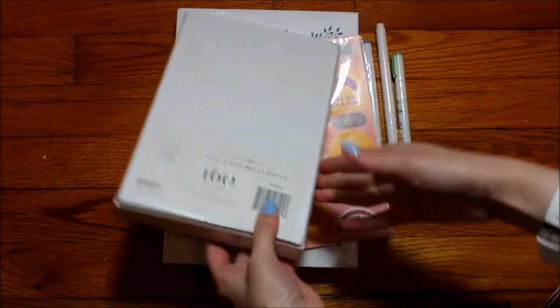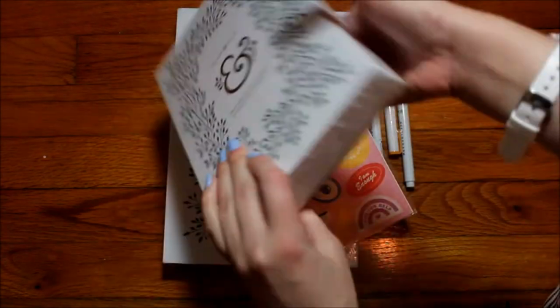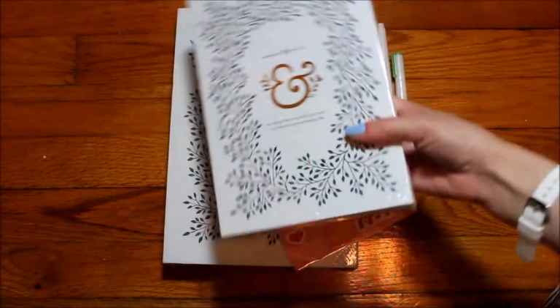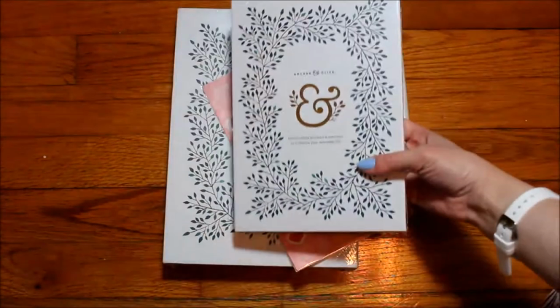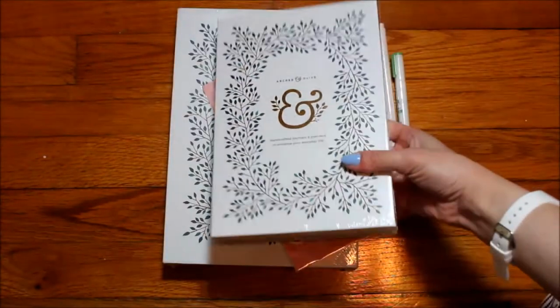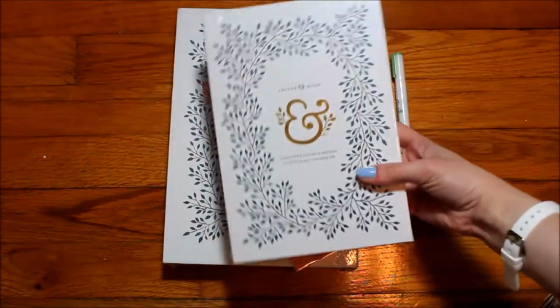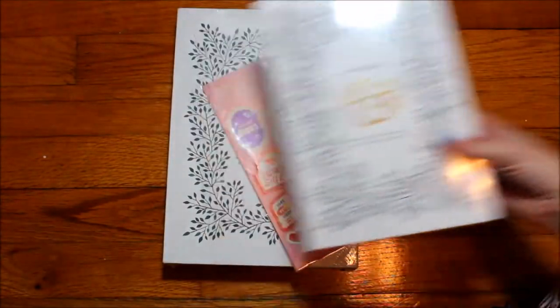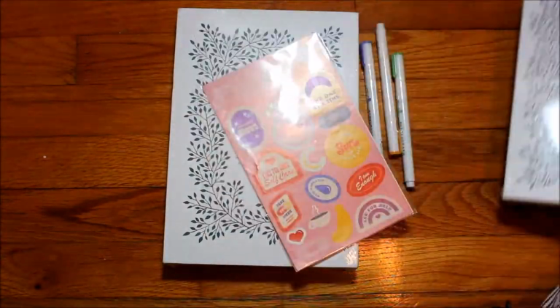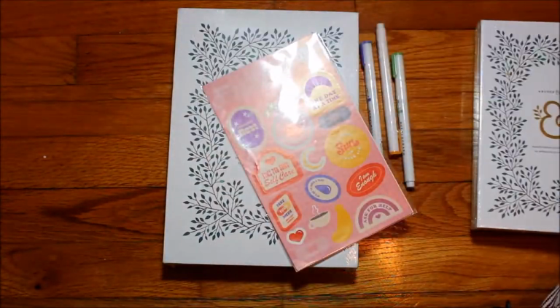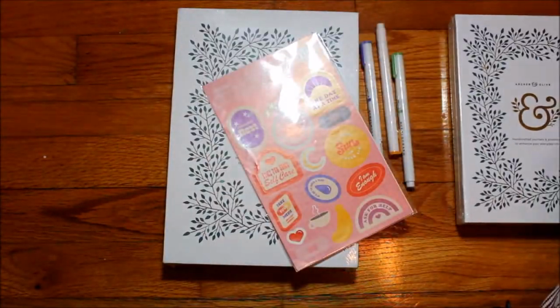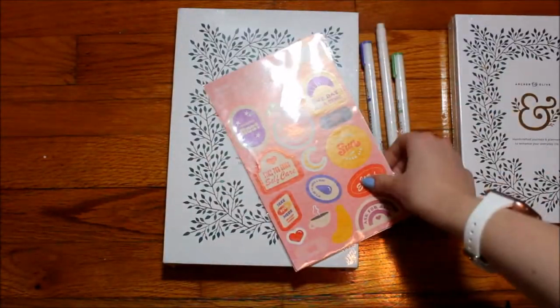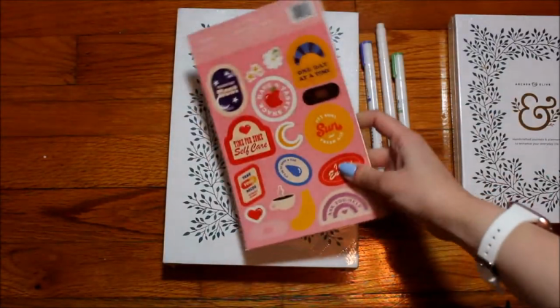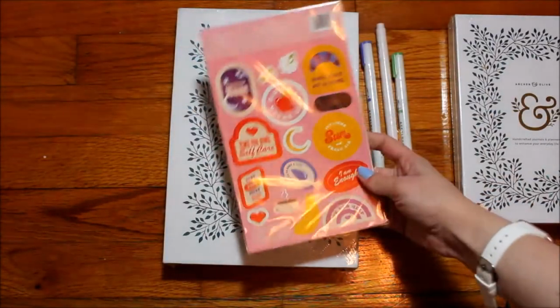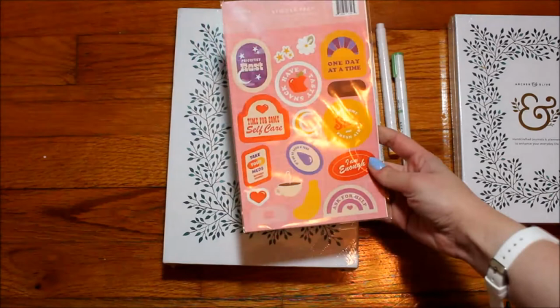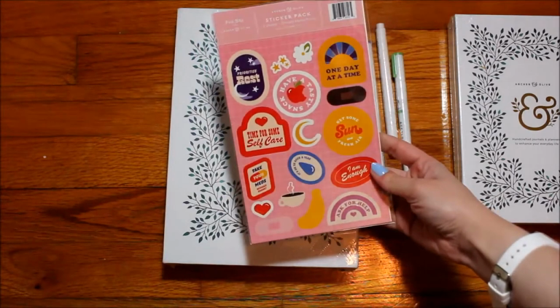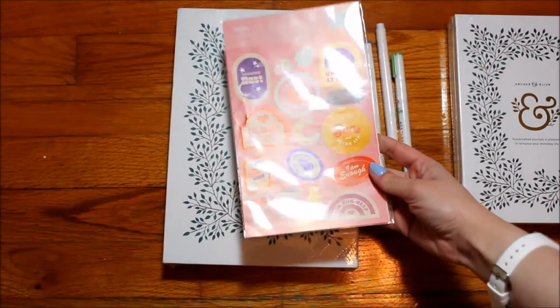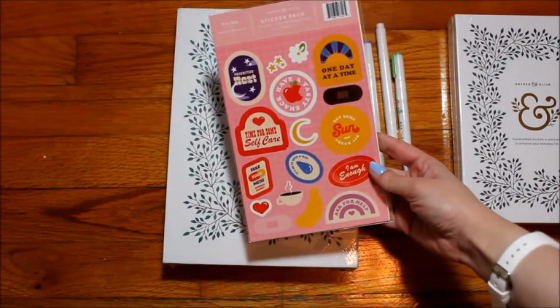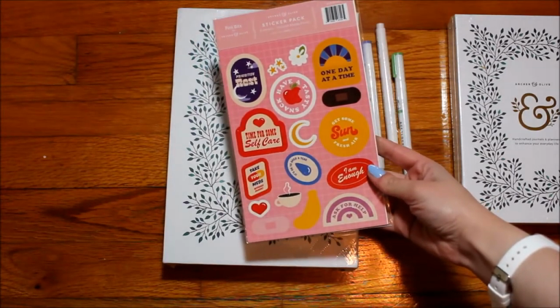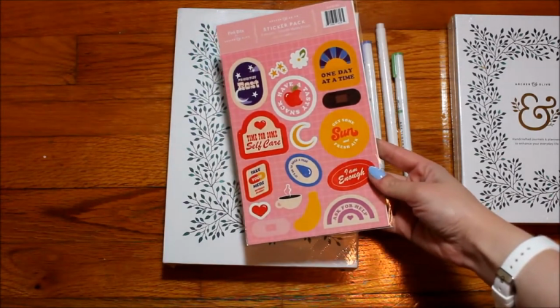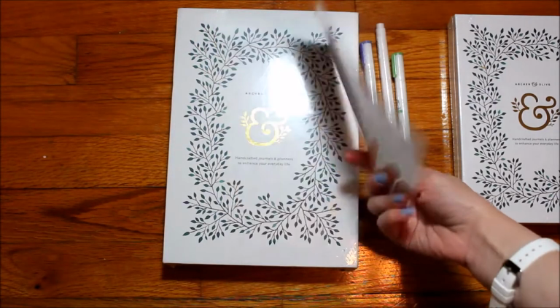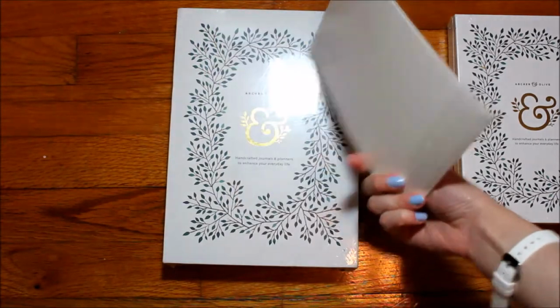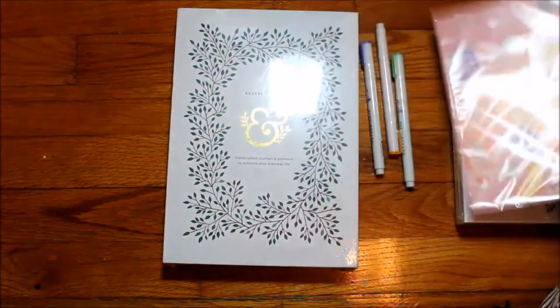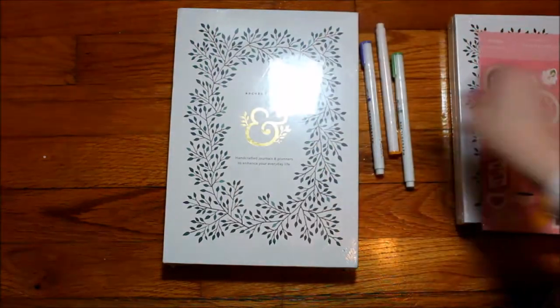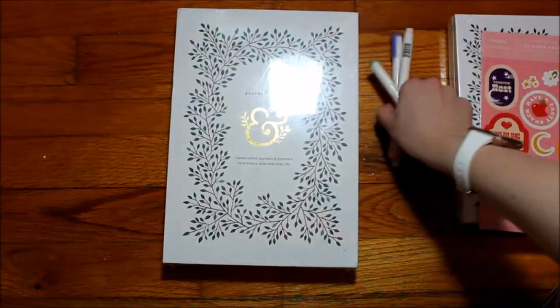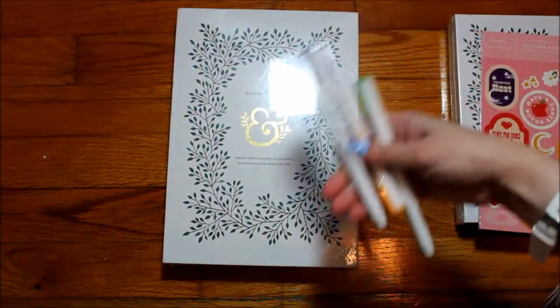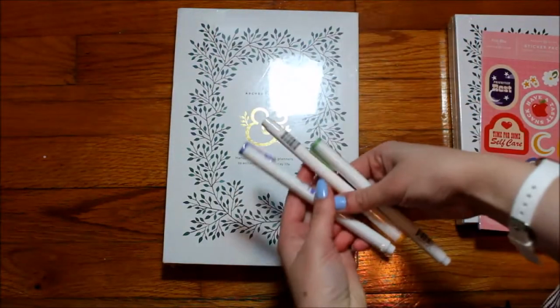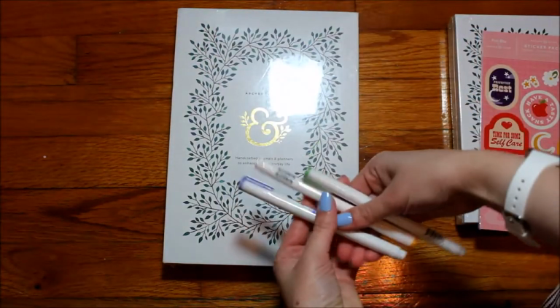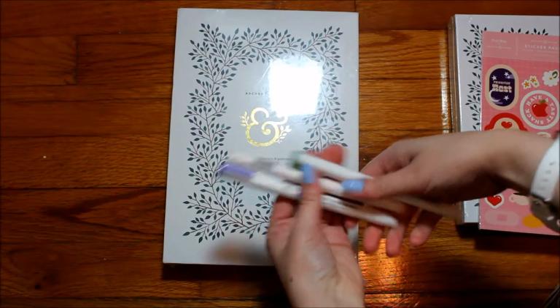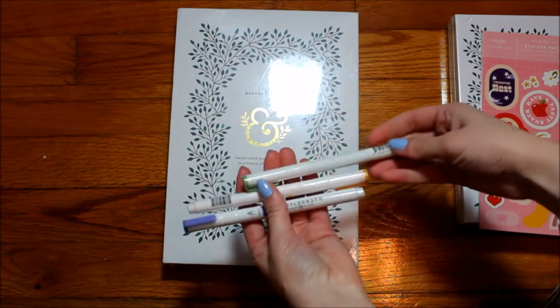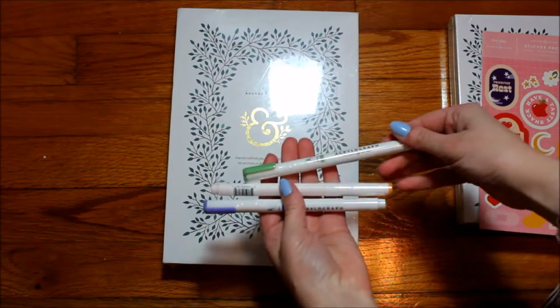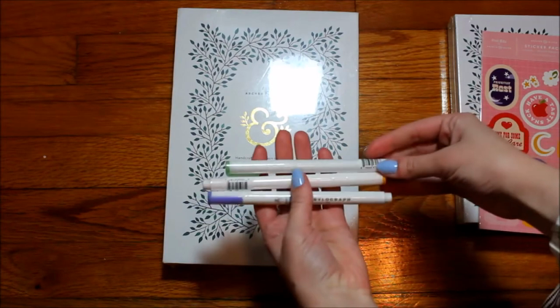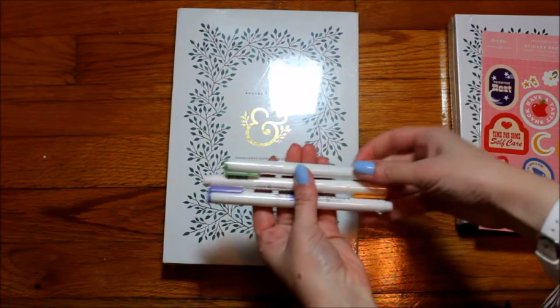This journal was part of the mini bundle, which I'll look at next. I also got stickers in the mini bundle, which I'll zoom in on, and it came with three individual markers that I'll also look at next.